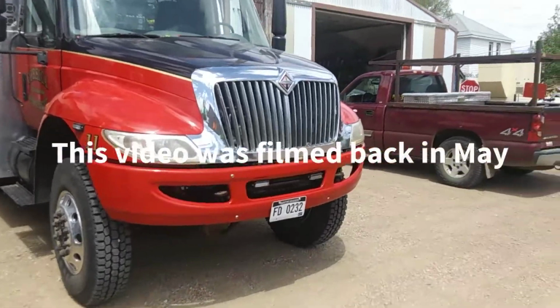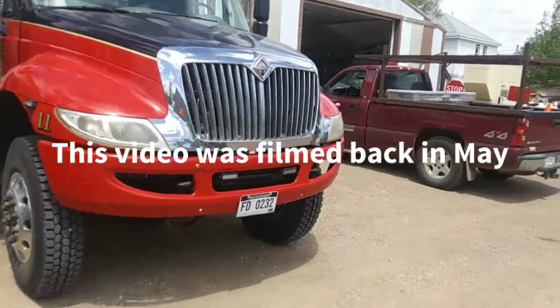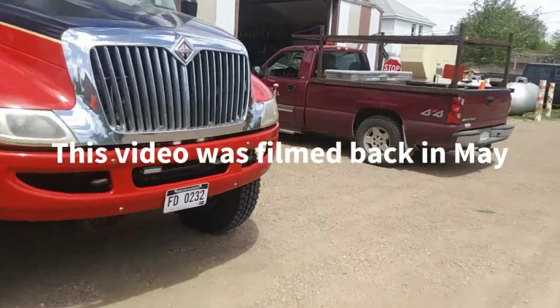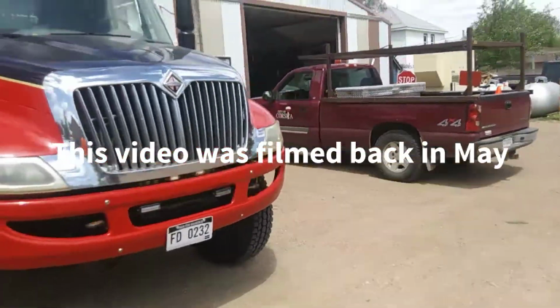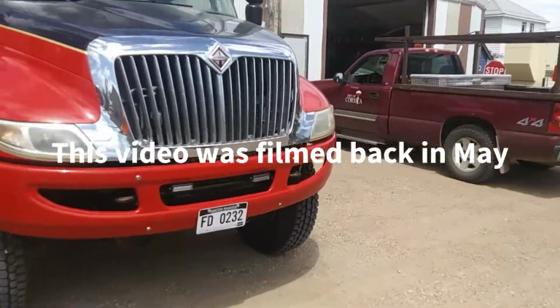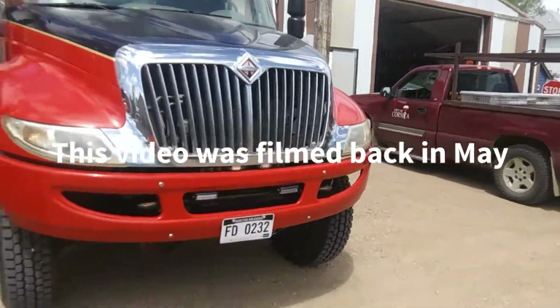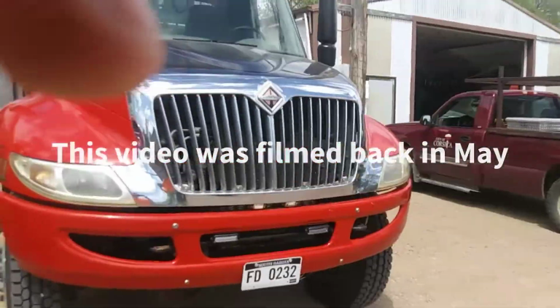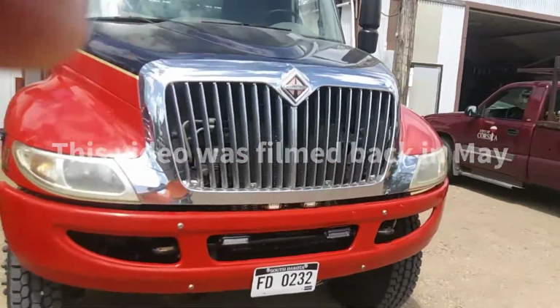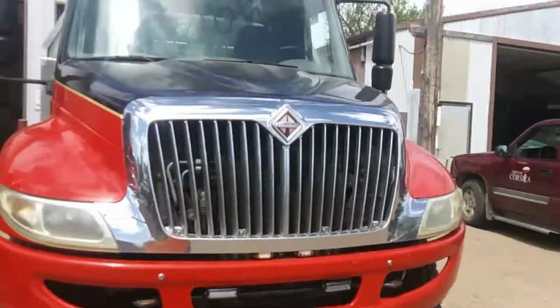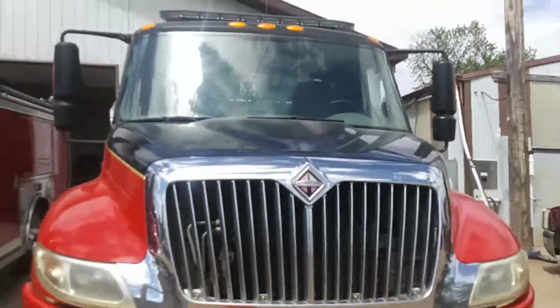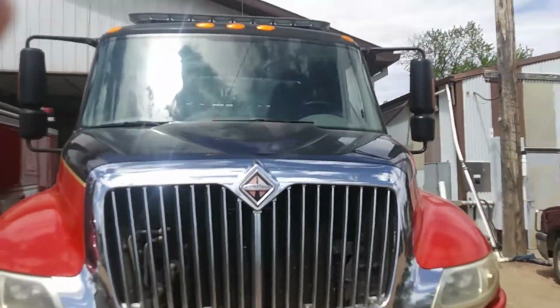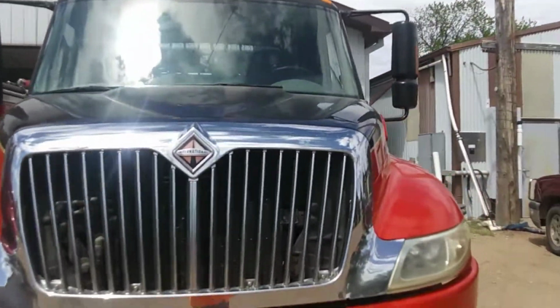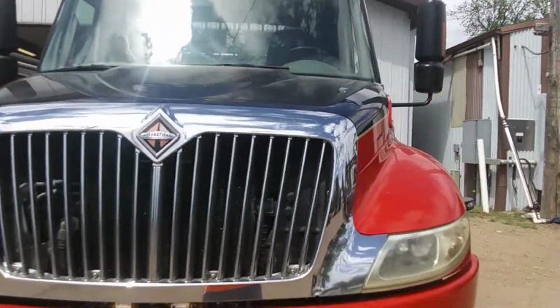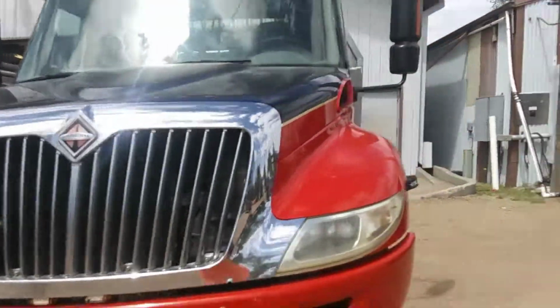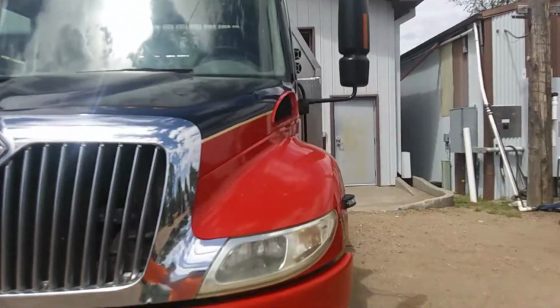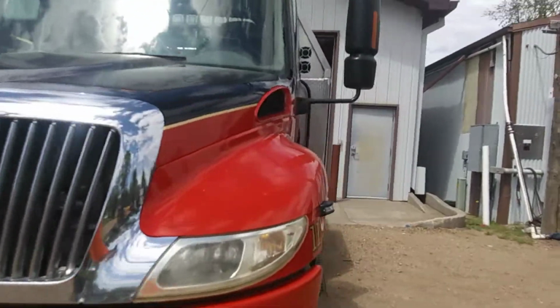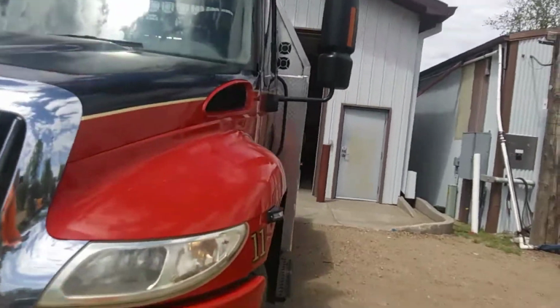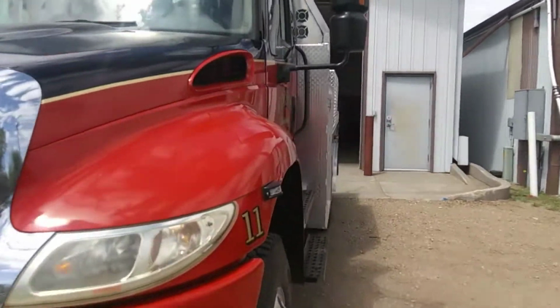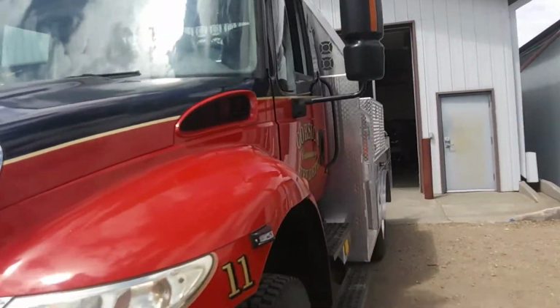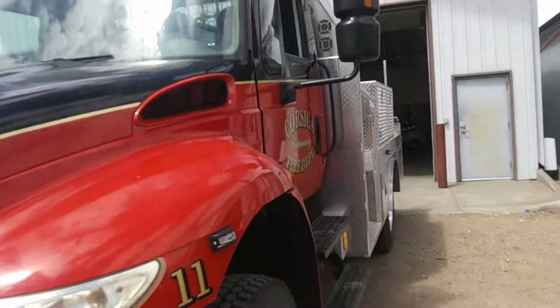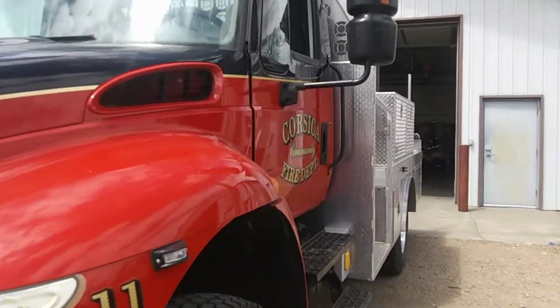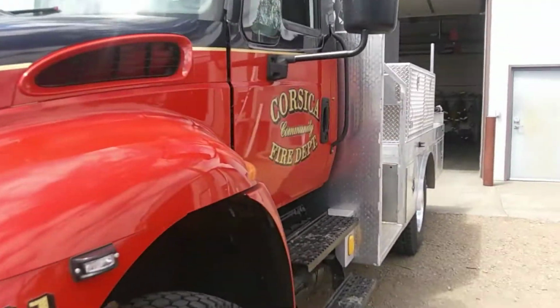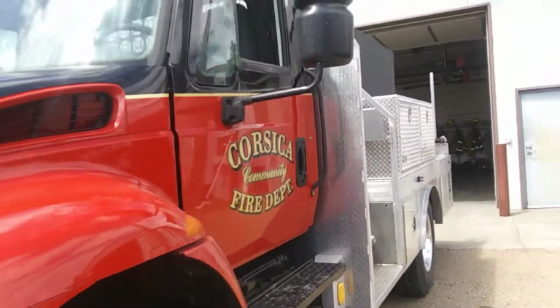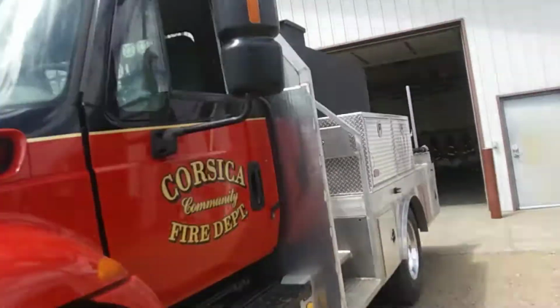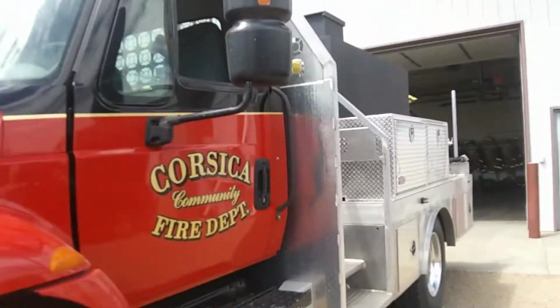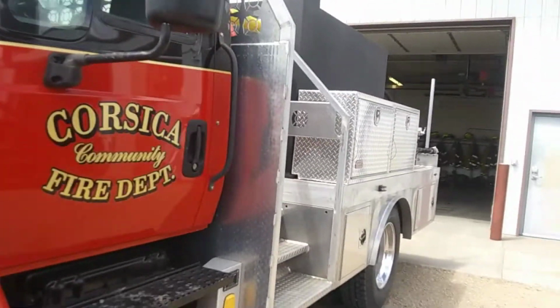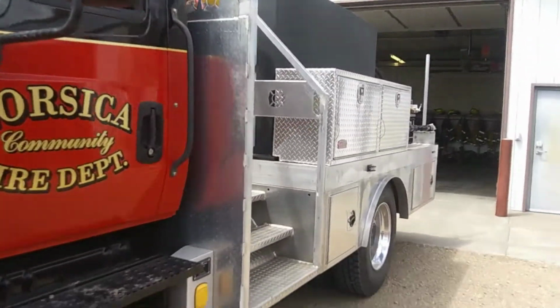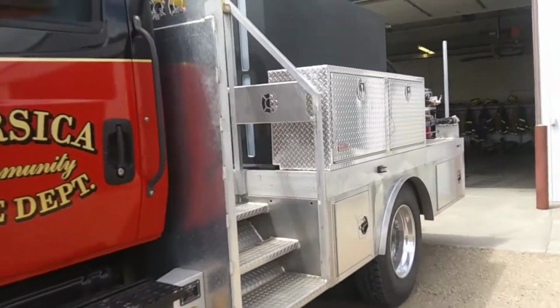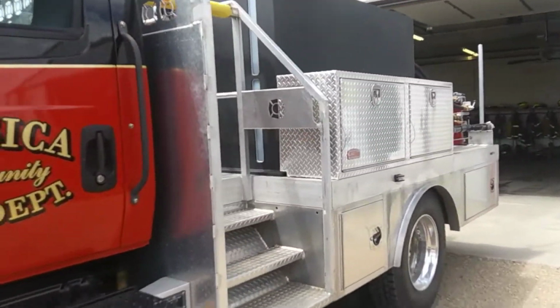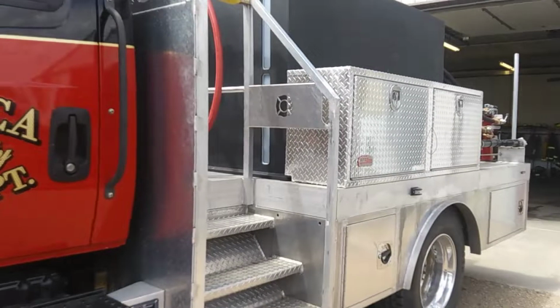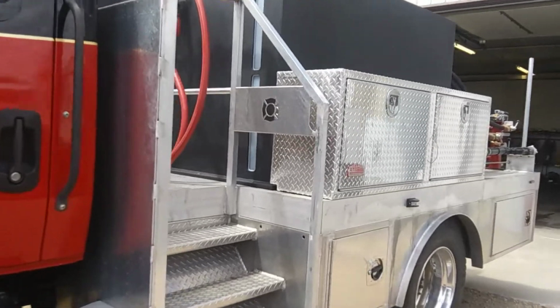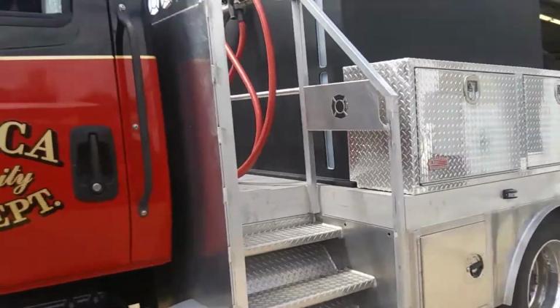Hey guys, it's Alex Hudson here. Welcome back to my channel. This is a truck I've already showed you guys on my channel, but I just wanted to show you a couple of extra features that they've added to it.